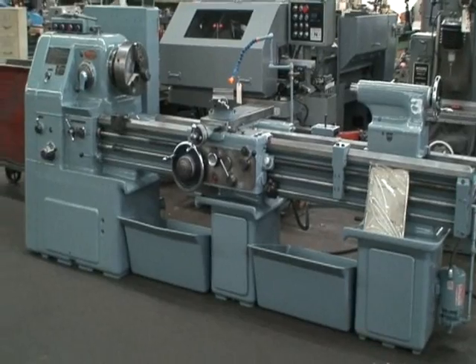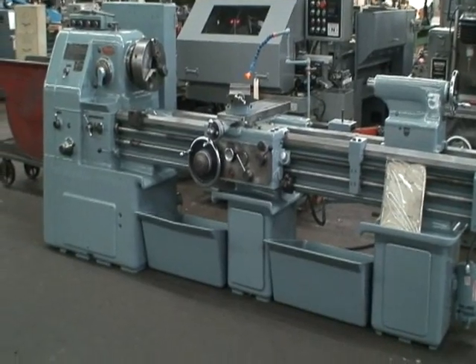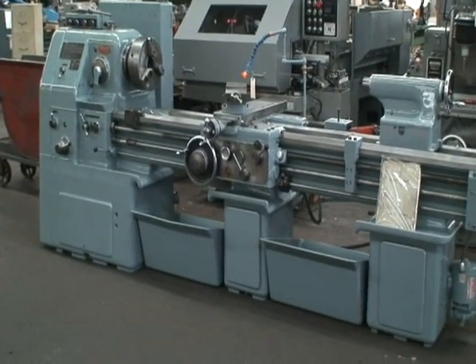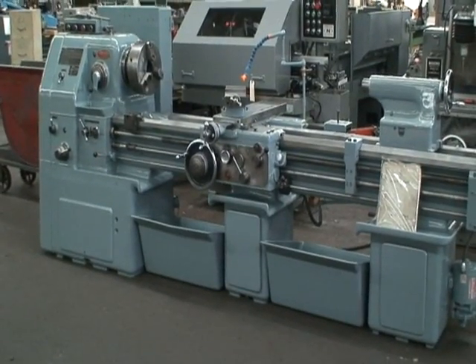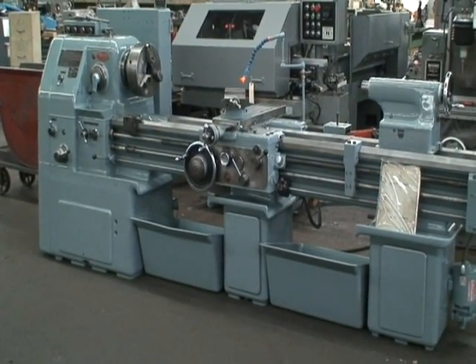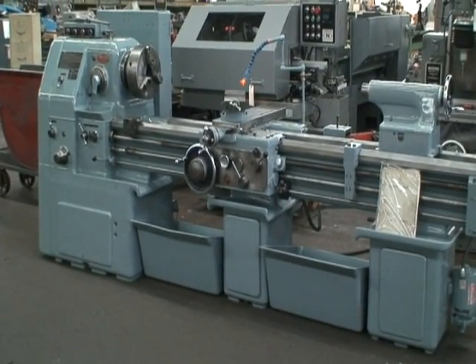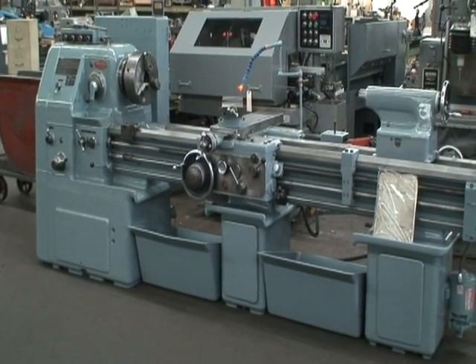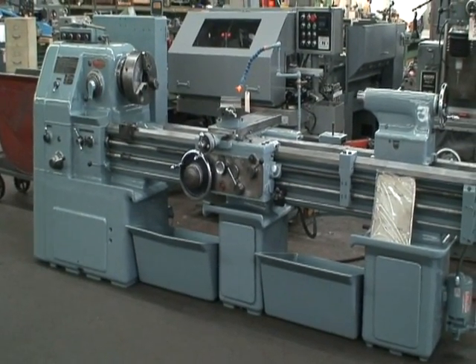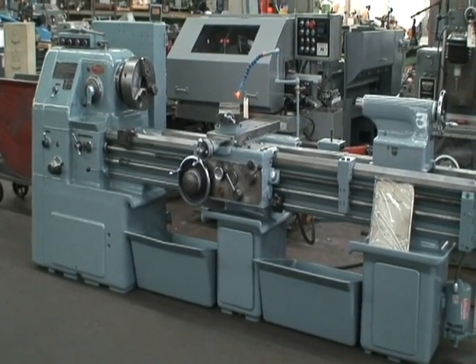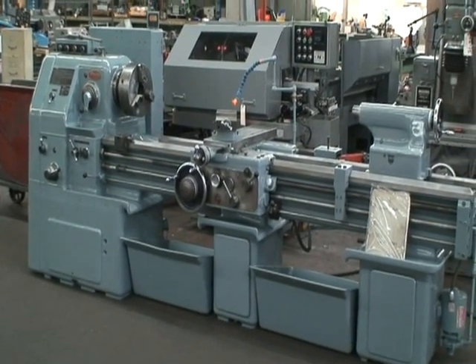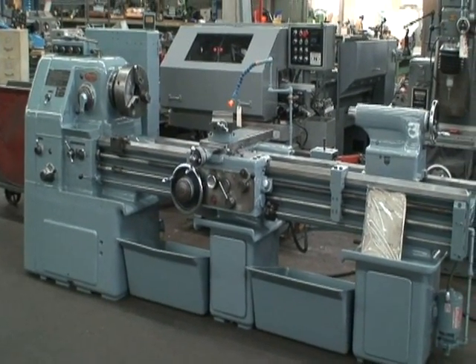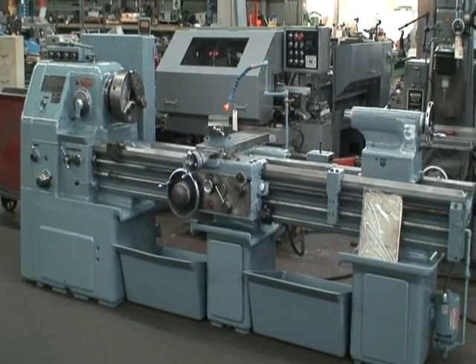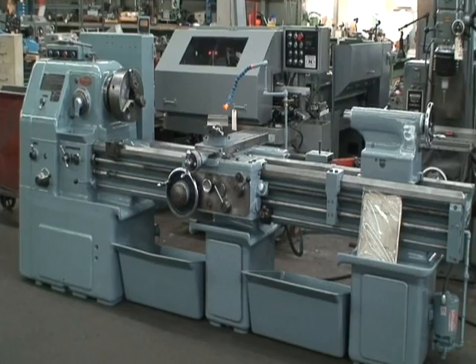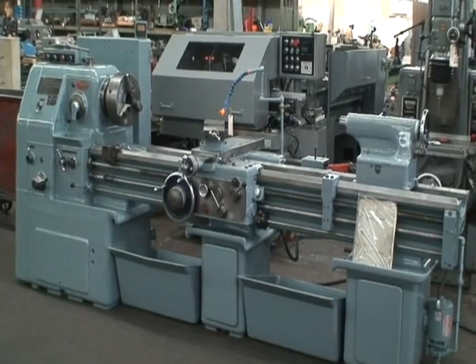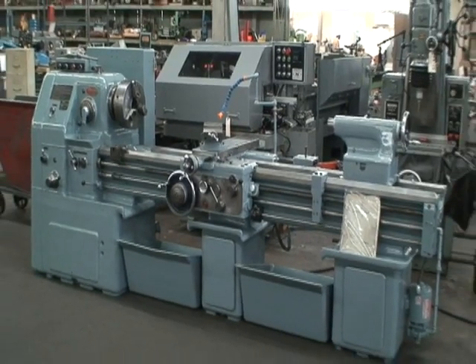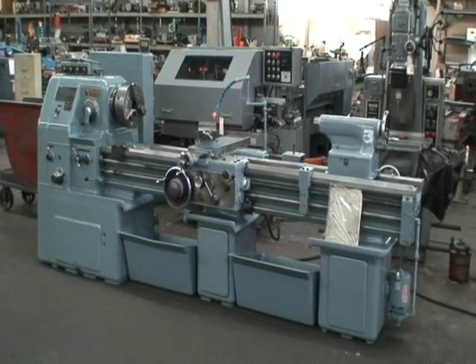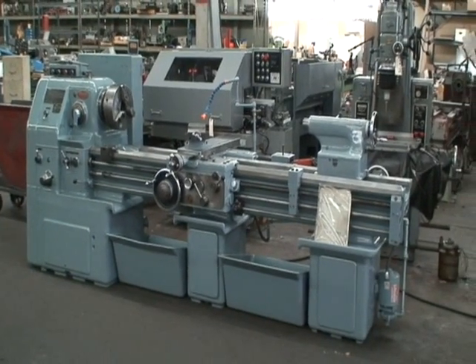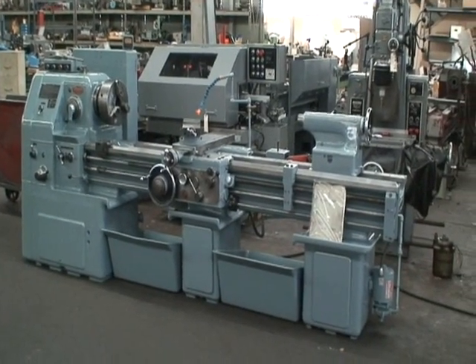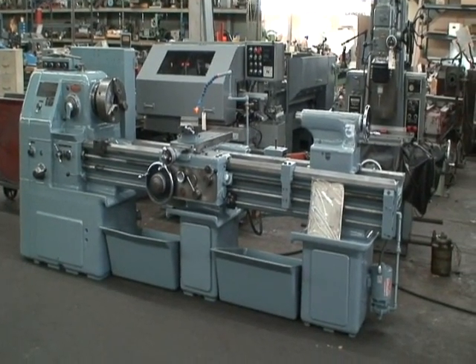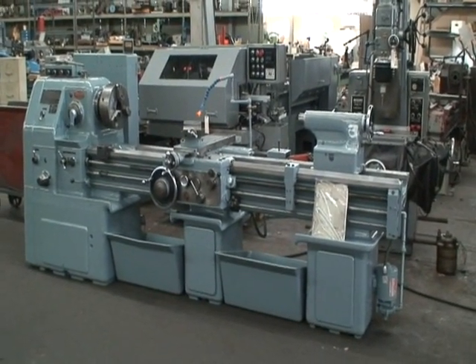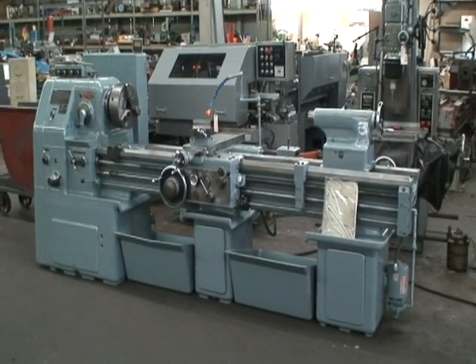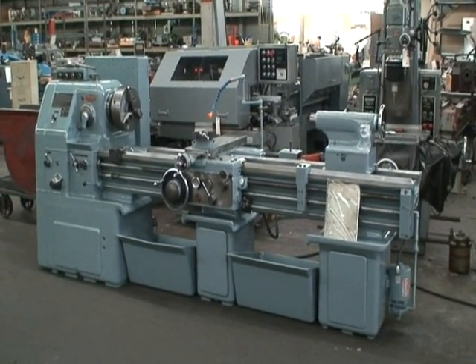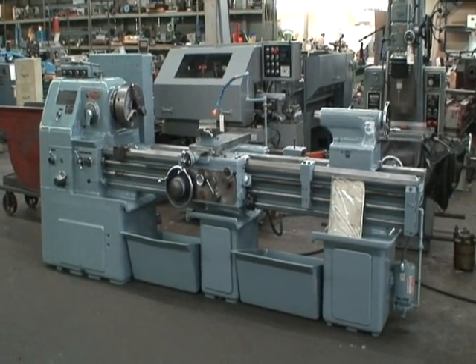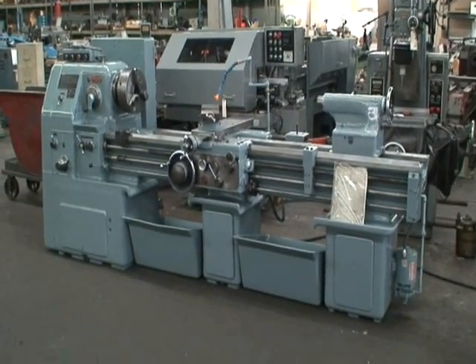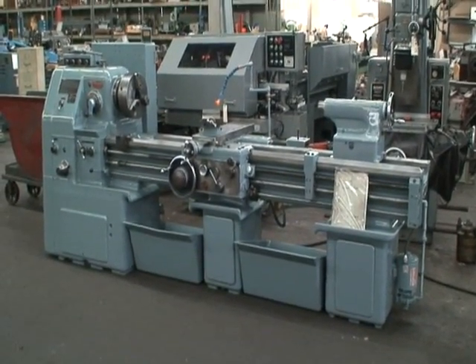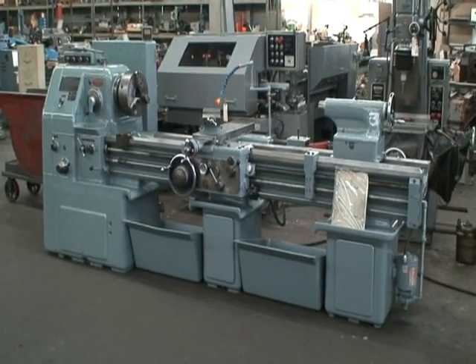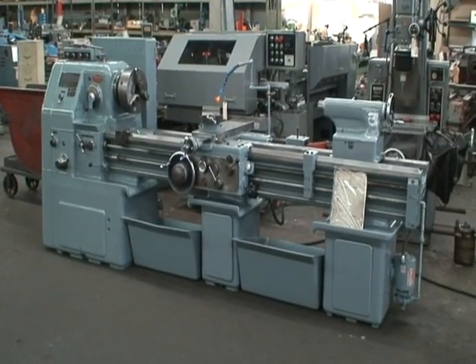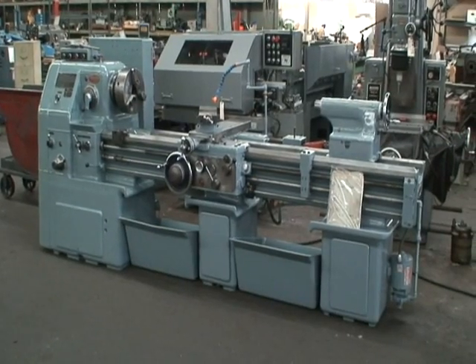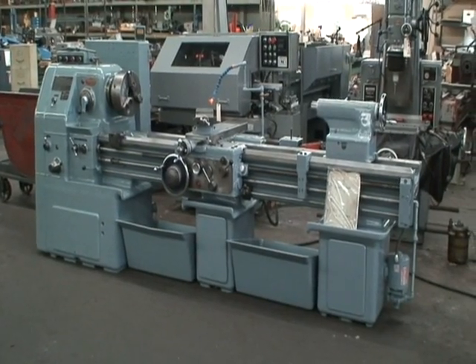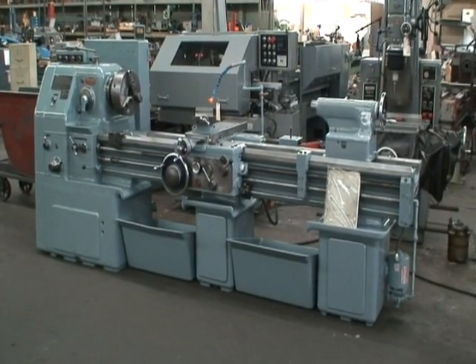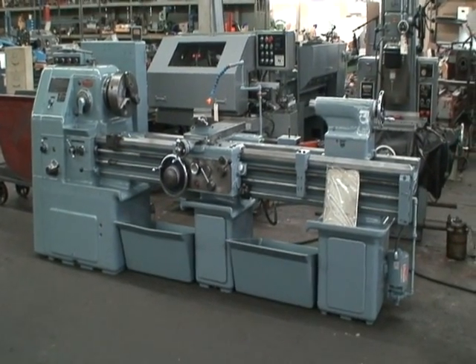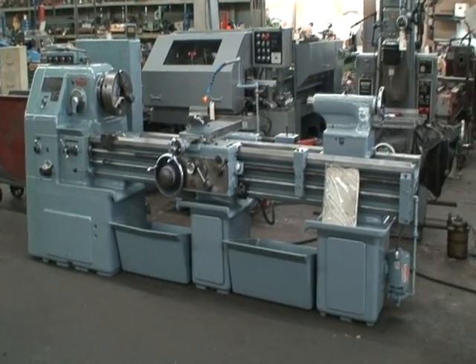It's a gear head lathe, model LS540. It has a dimensional swing of 21 inches over the ways, with a 60 inch center to center distance on the machine.